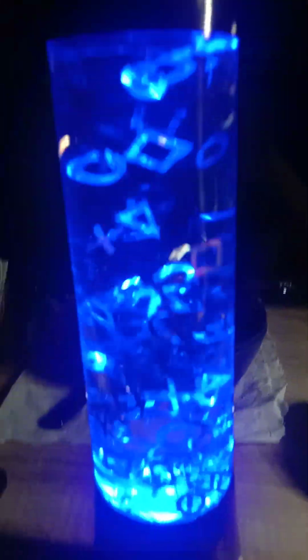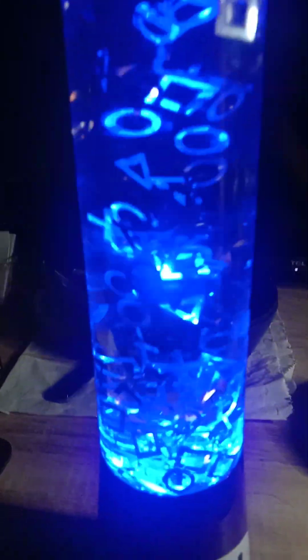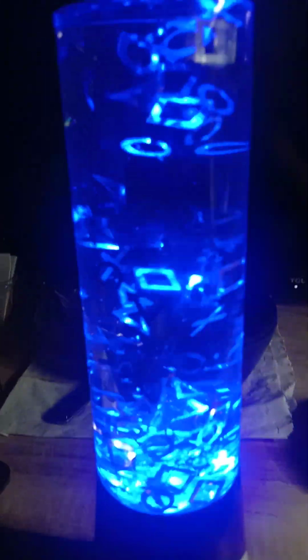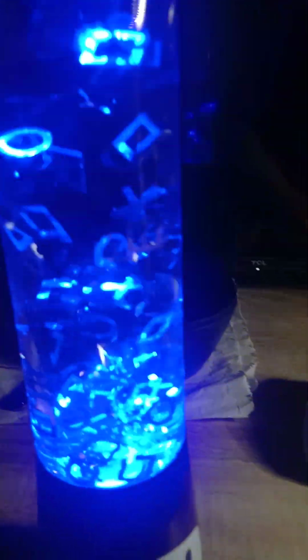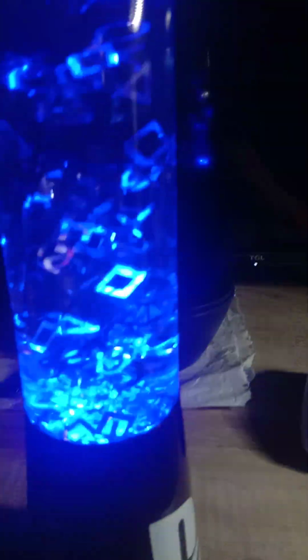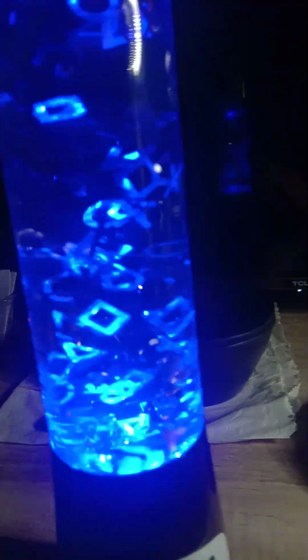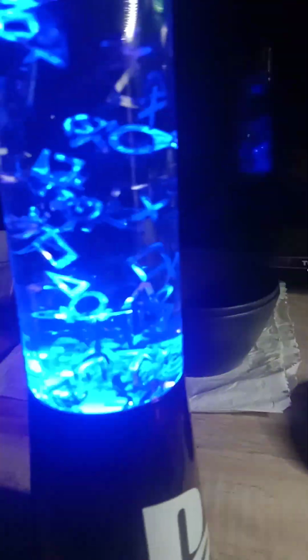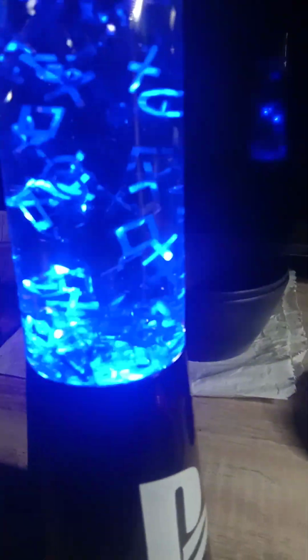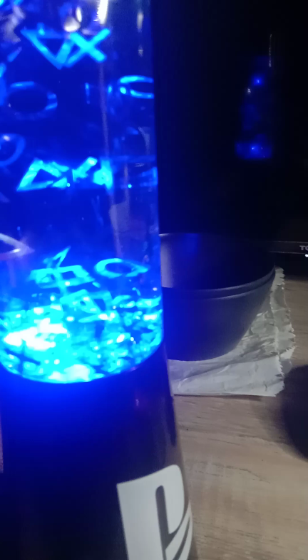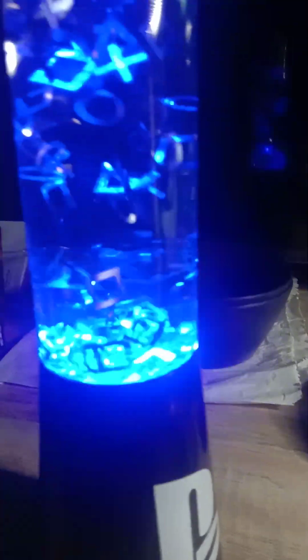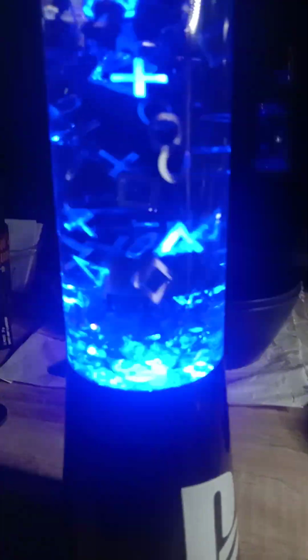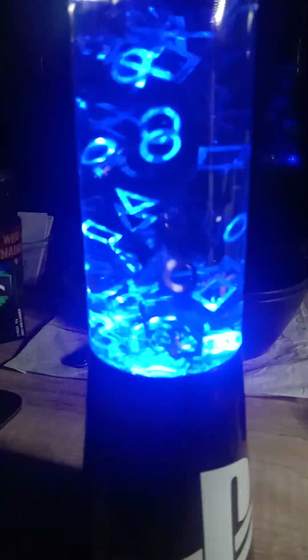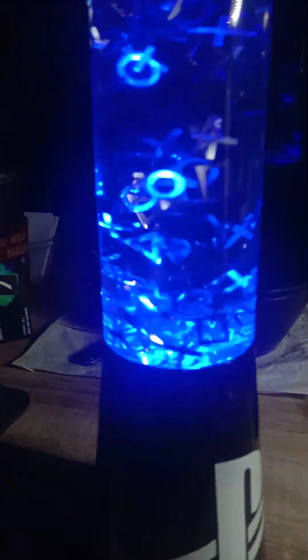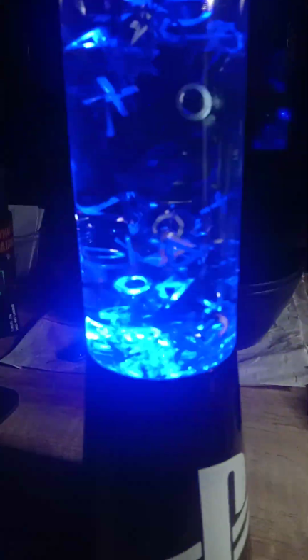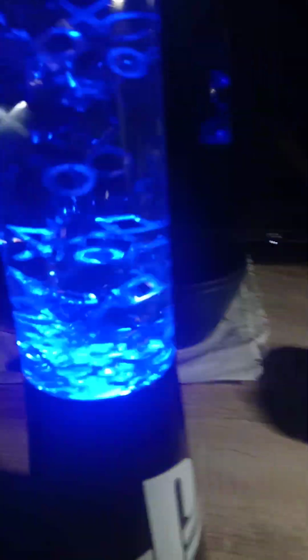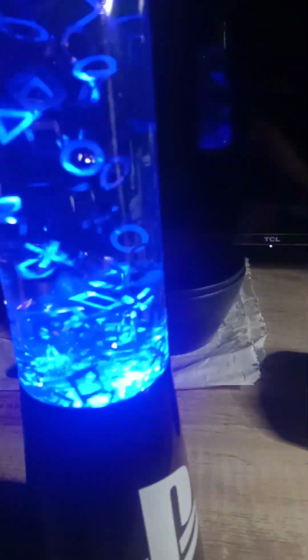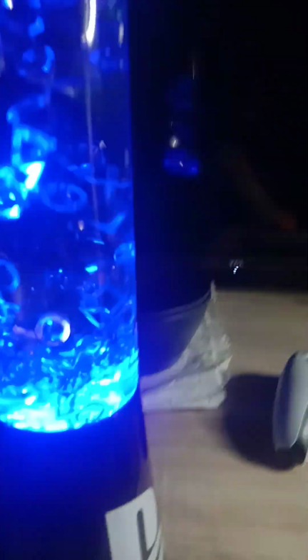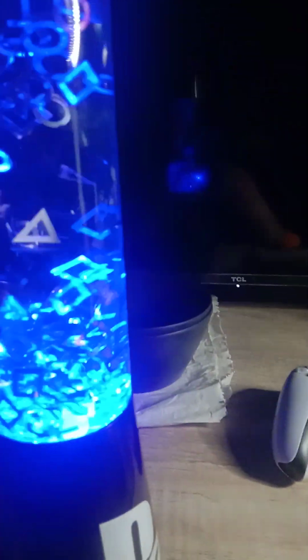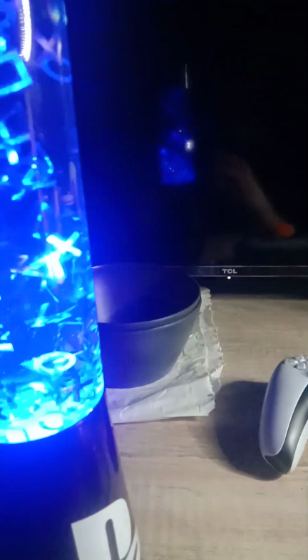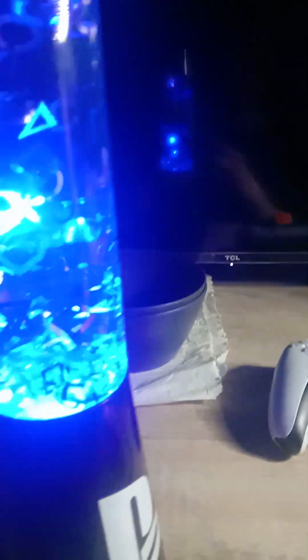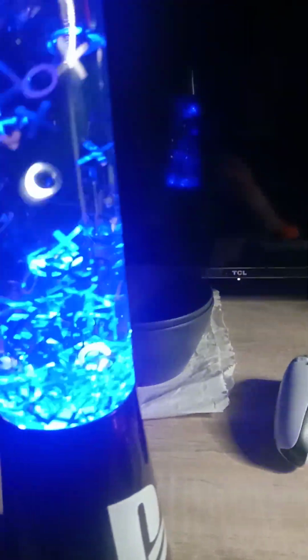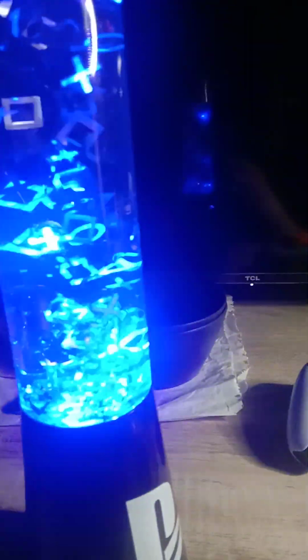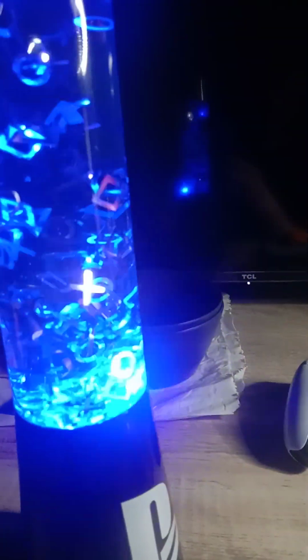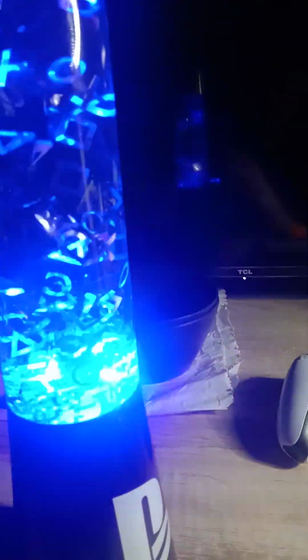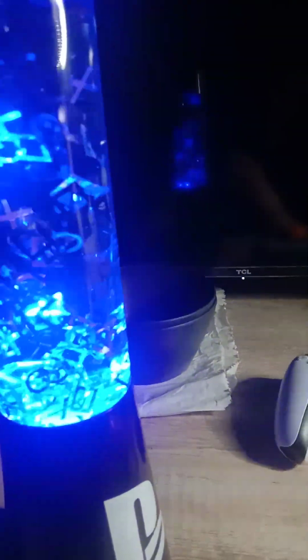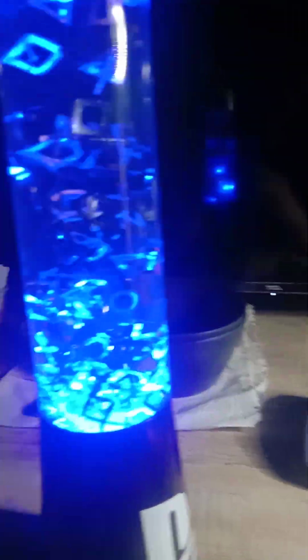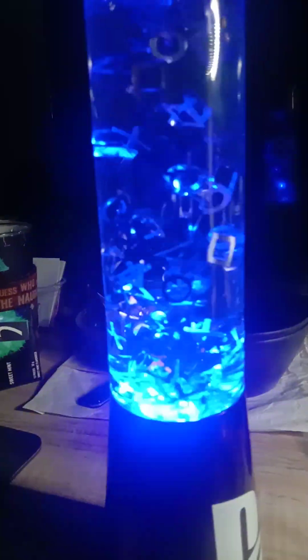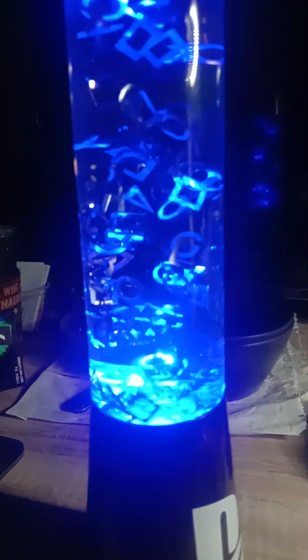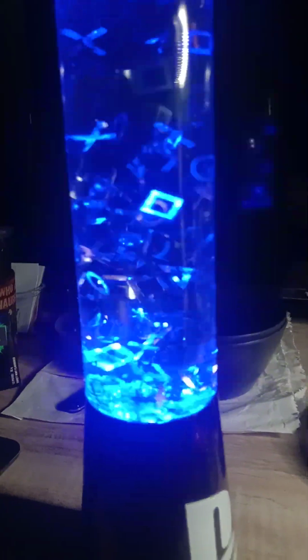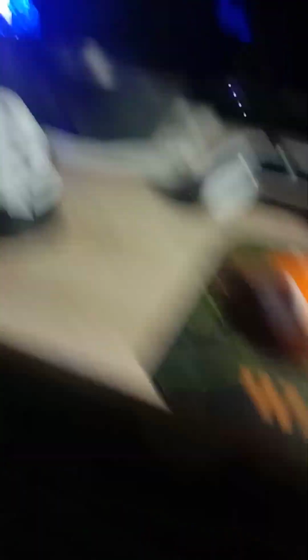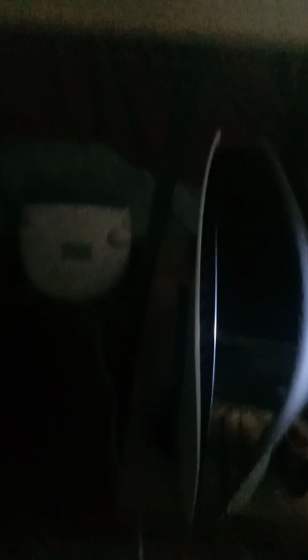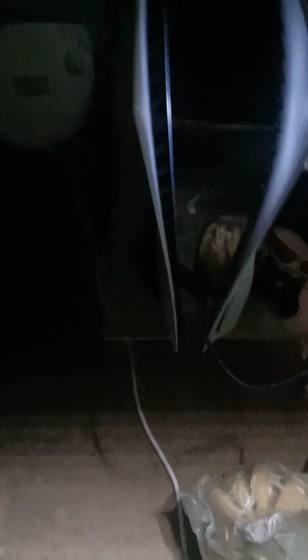I hope you guys enjoyed this video. I enjoyed watching this whole lamp — it just looks amazing. I don't know where I'm going to put it, maybe next to my console, which is right down there.